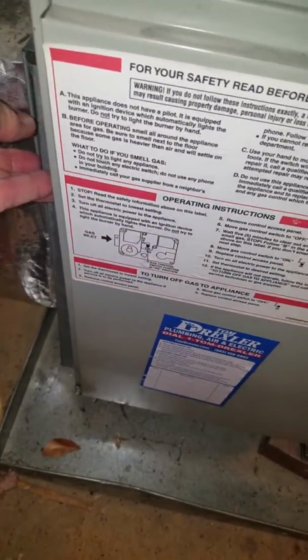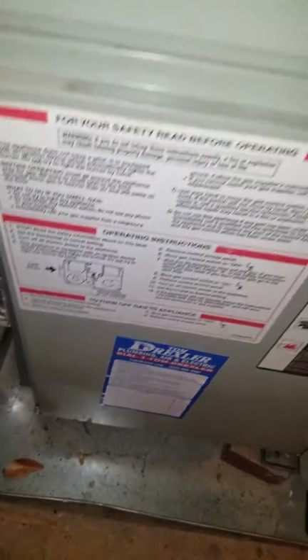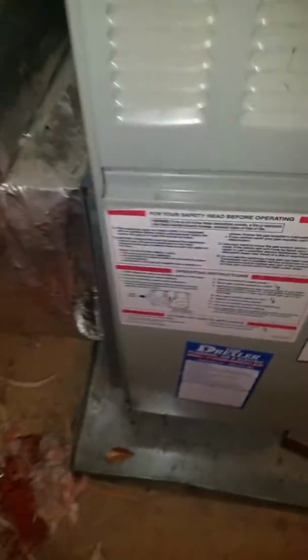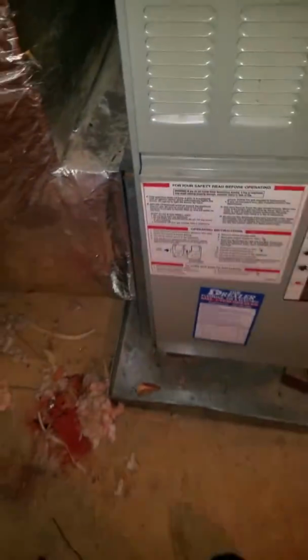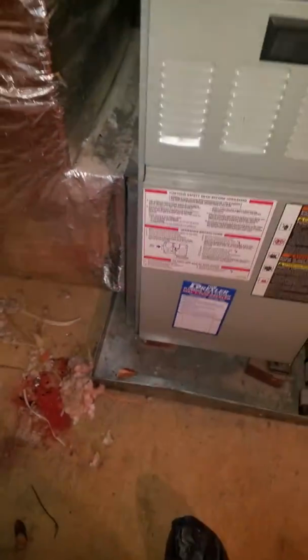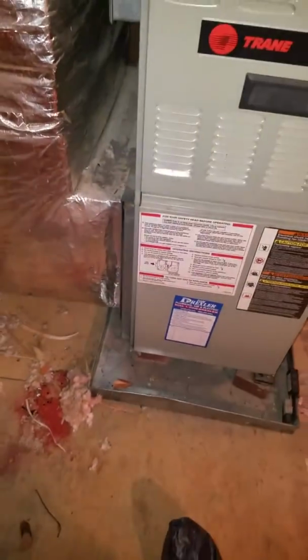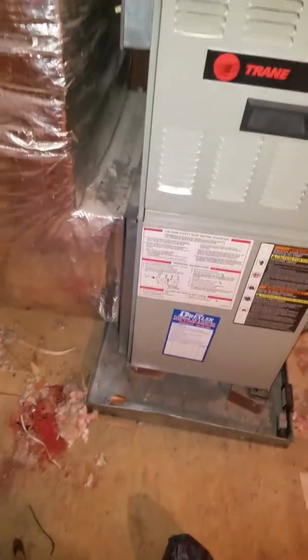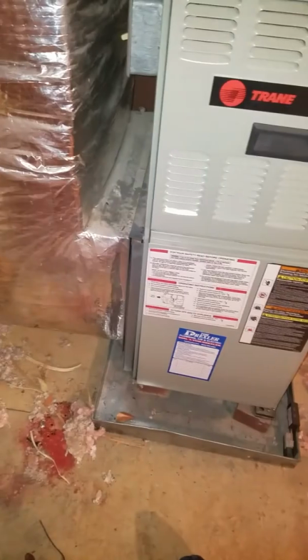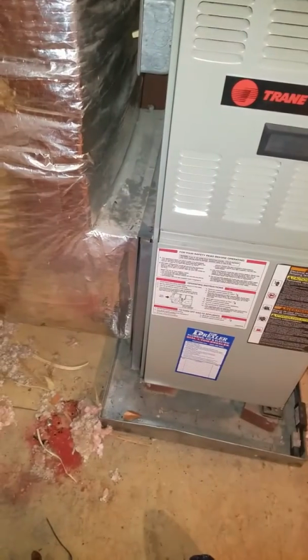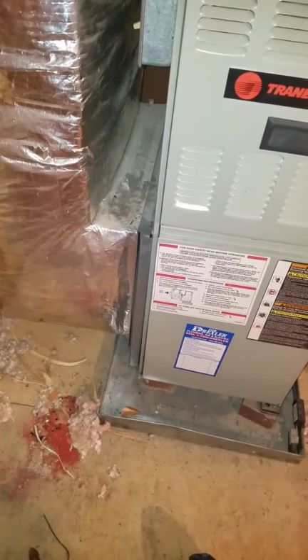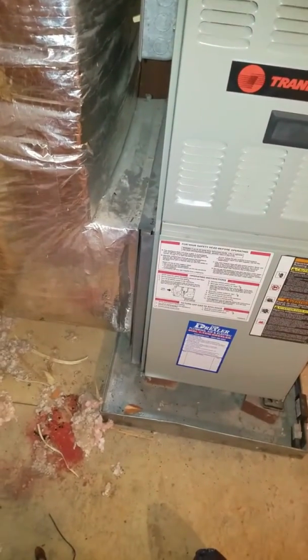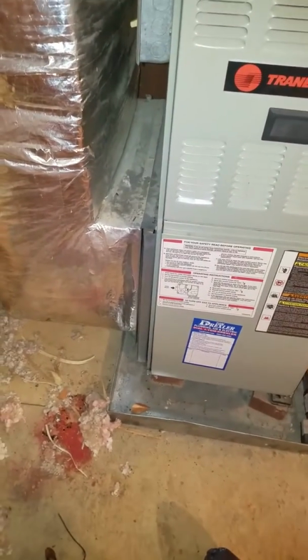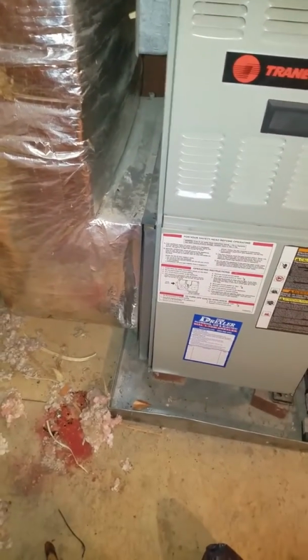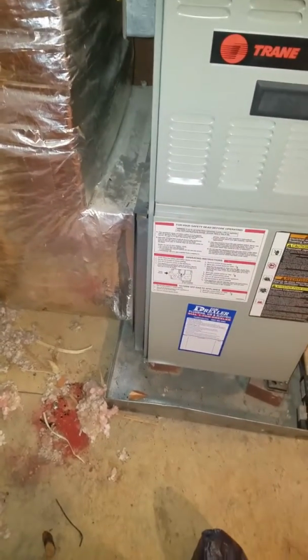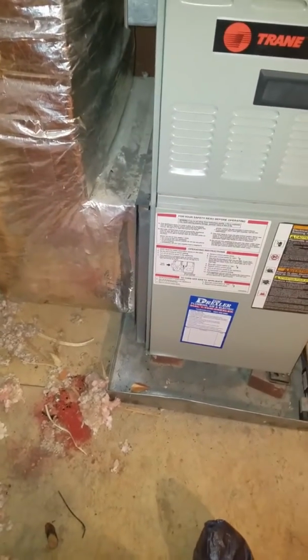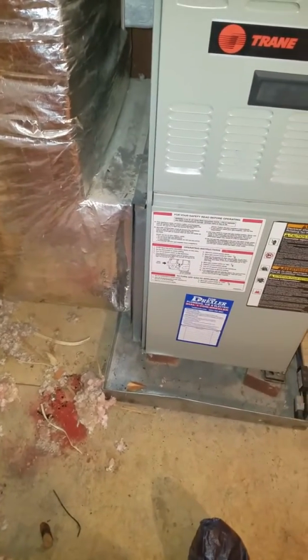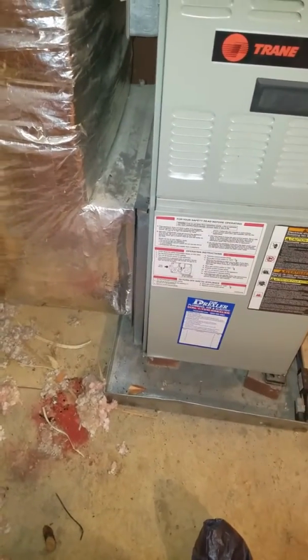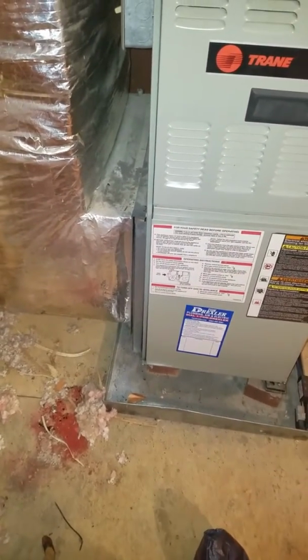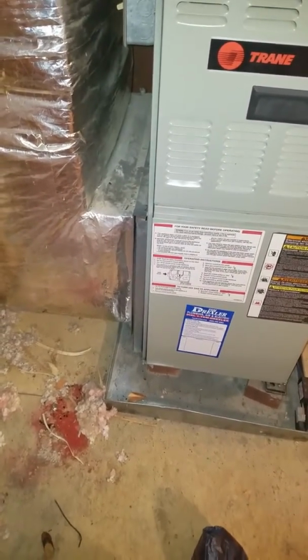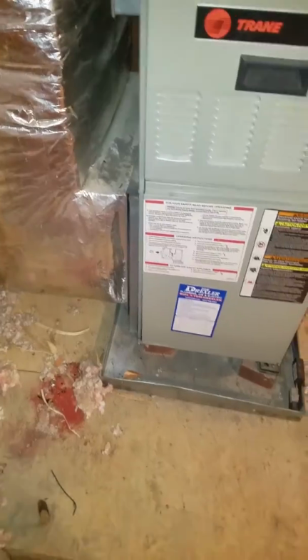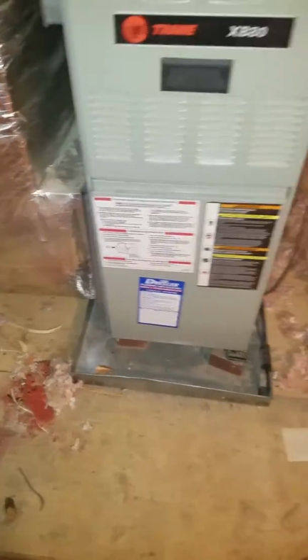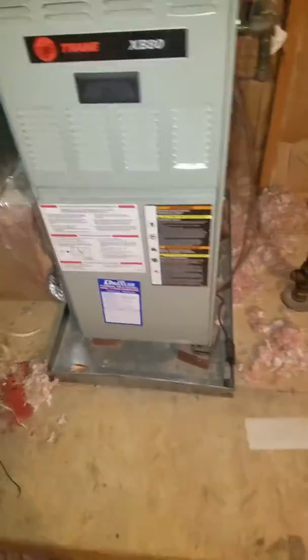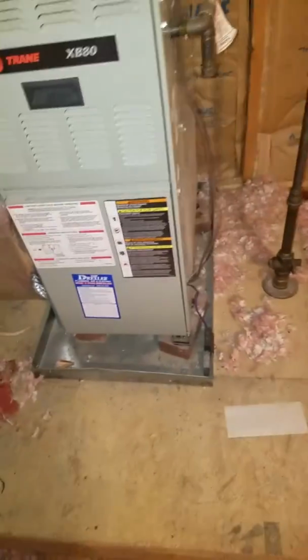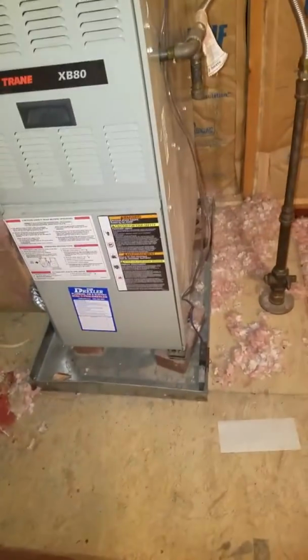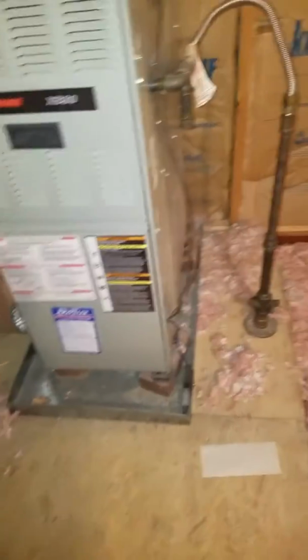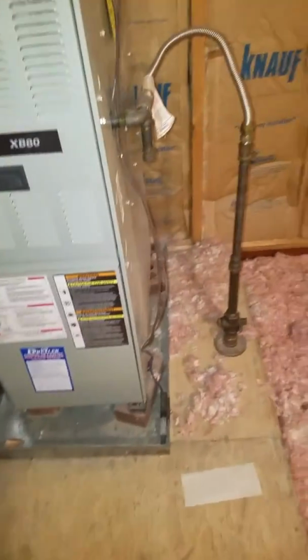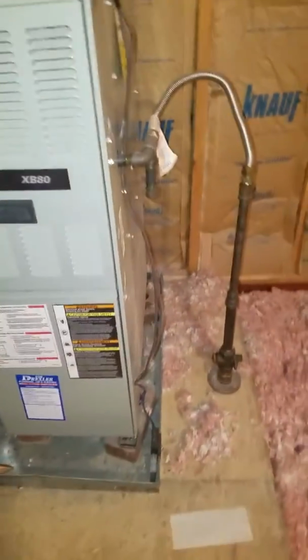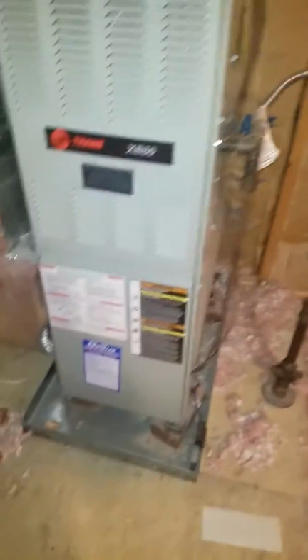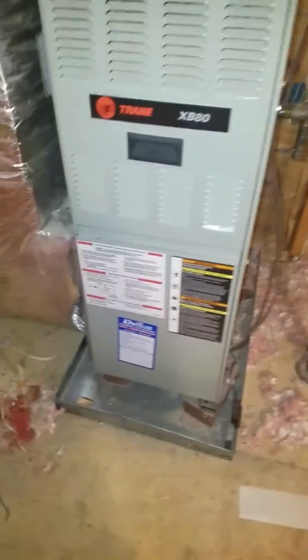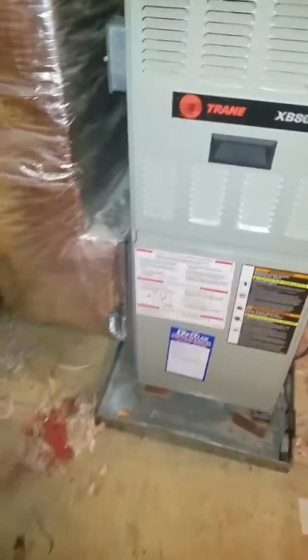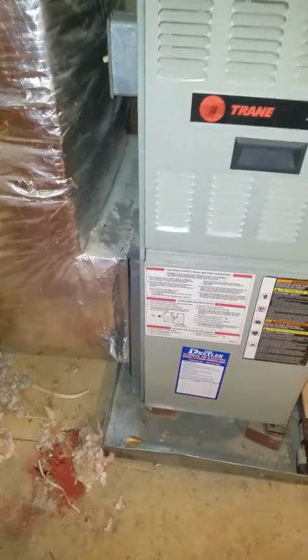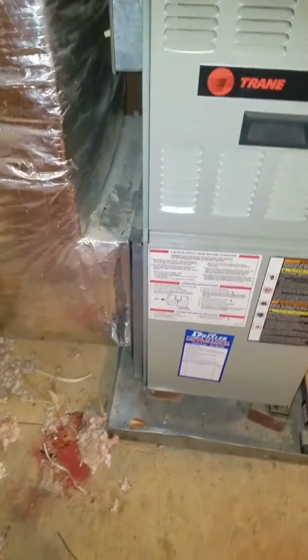It probably wouldn't hurt to go ahead and put a media air filter in there to keep his blower fan a little cleaner, because this is on the attic side. The one inch is a little restrictive.